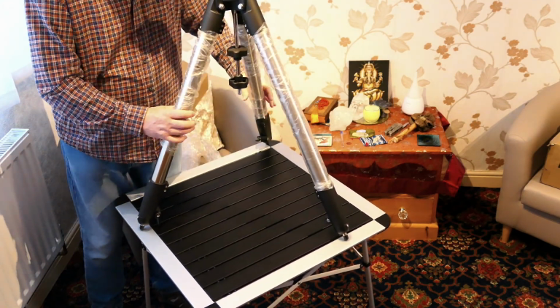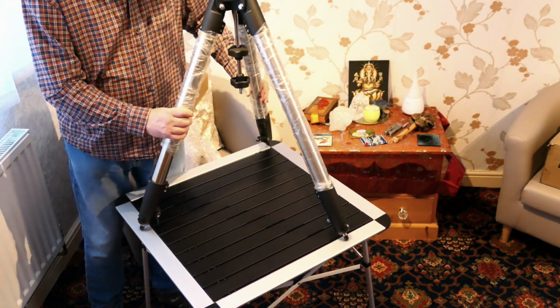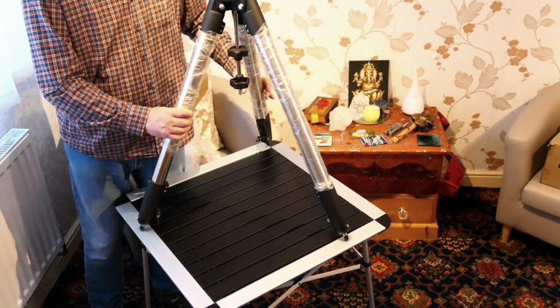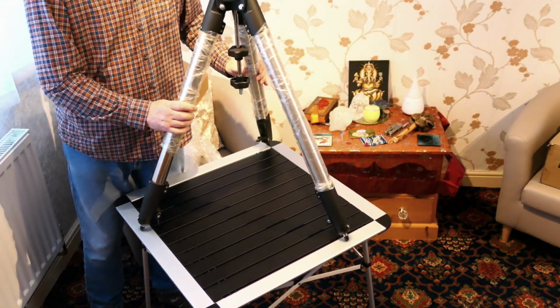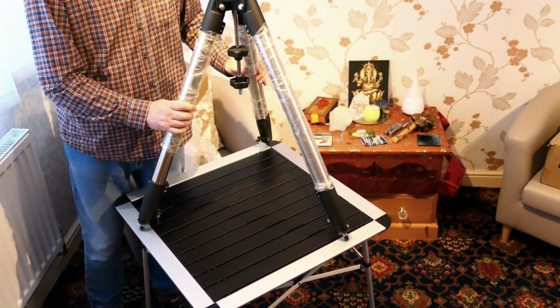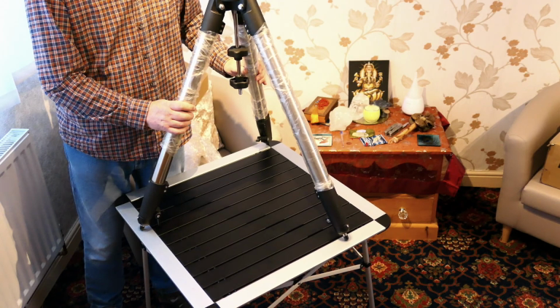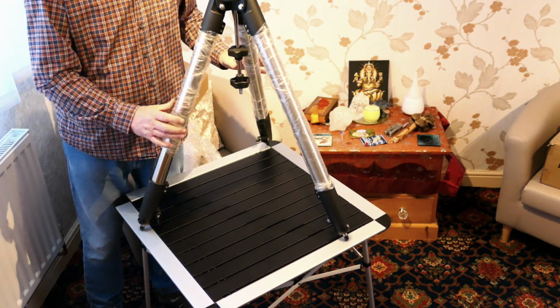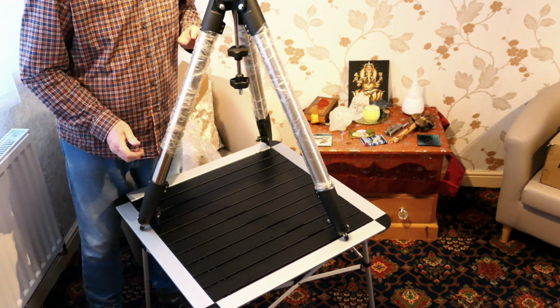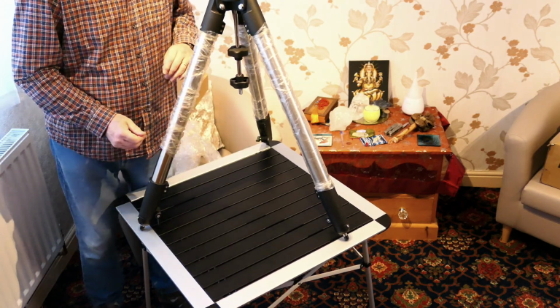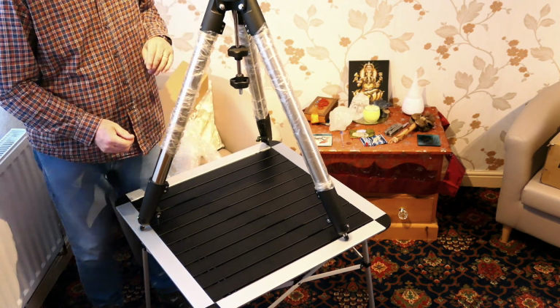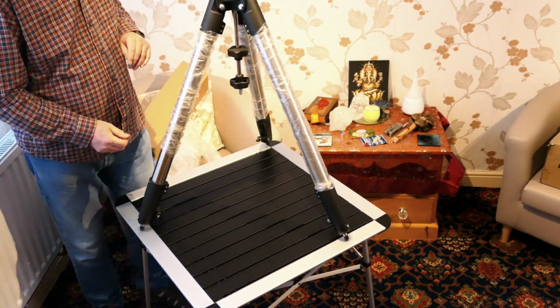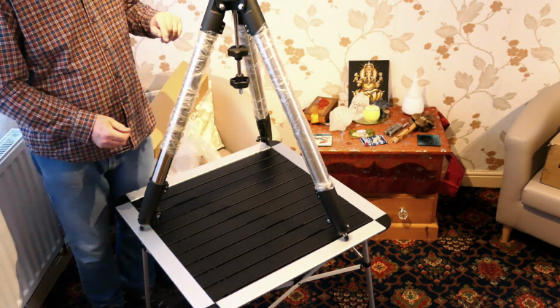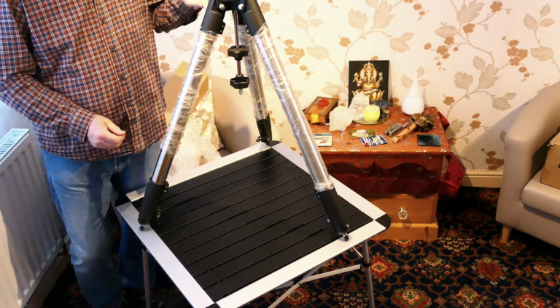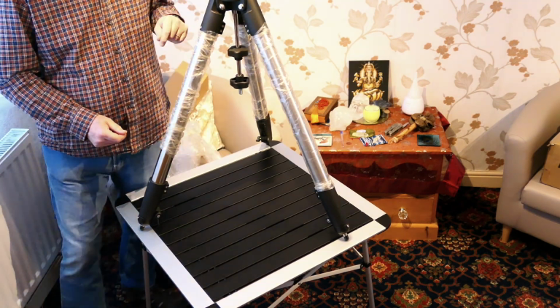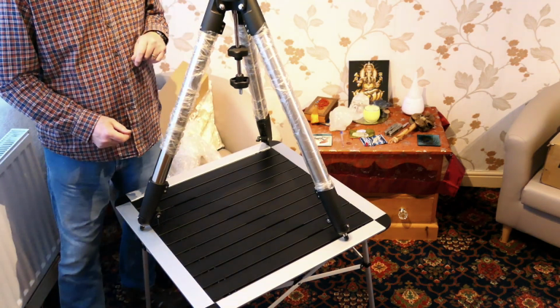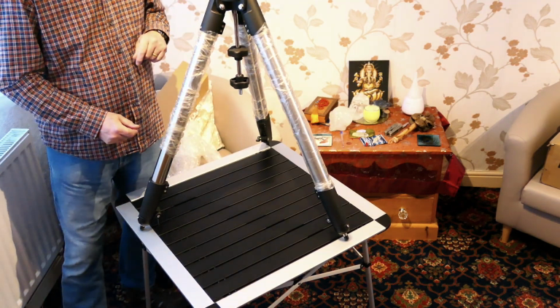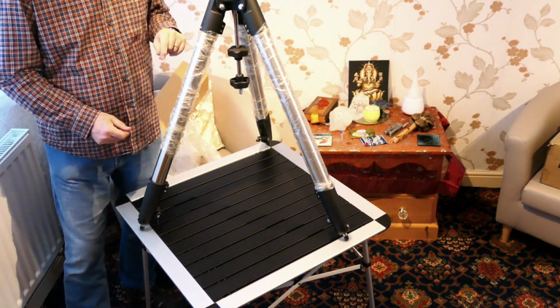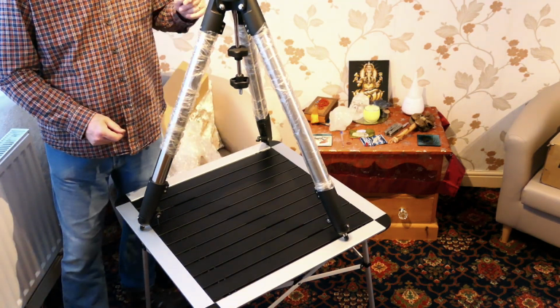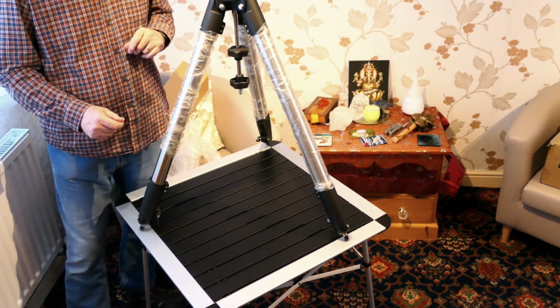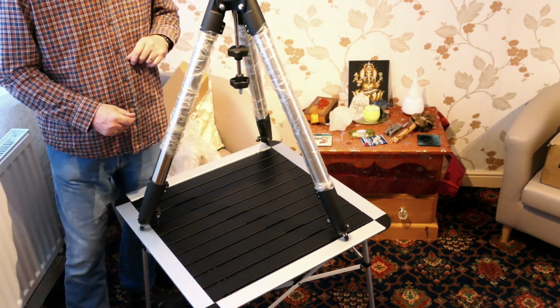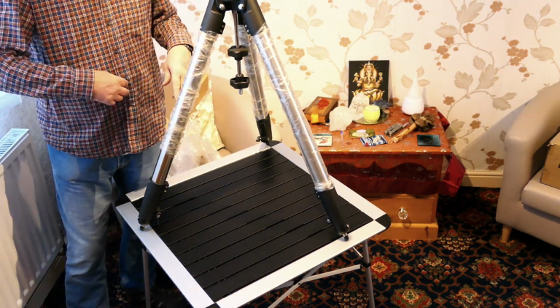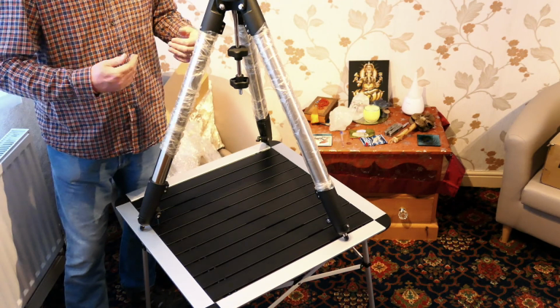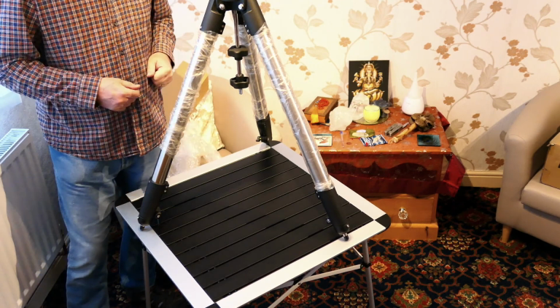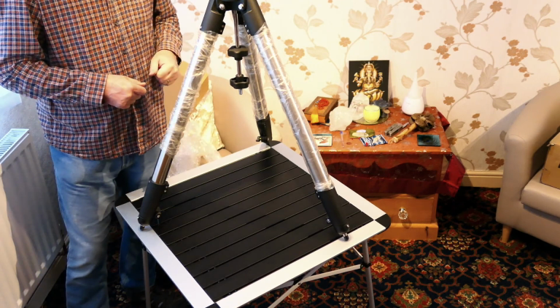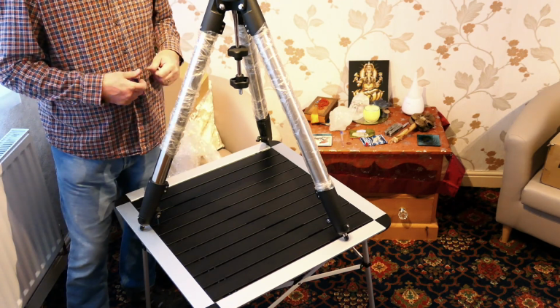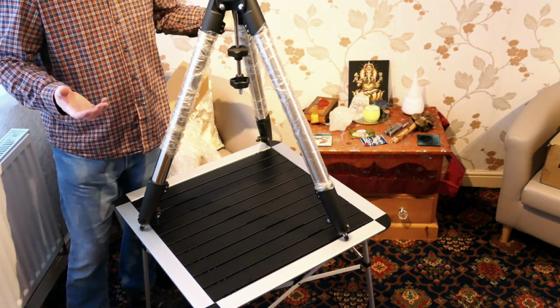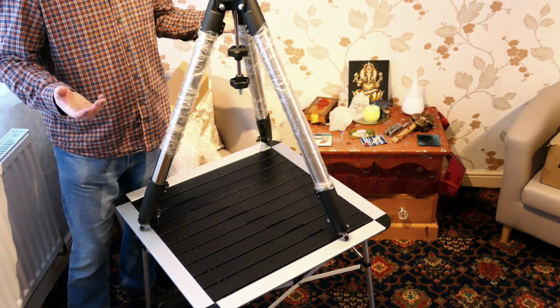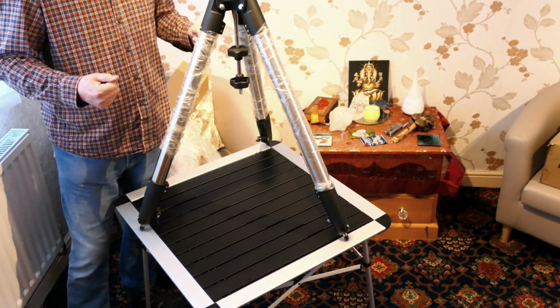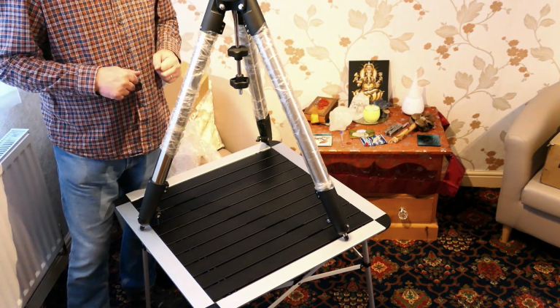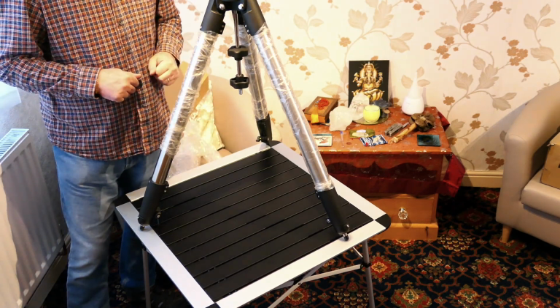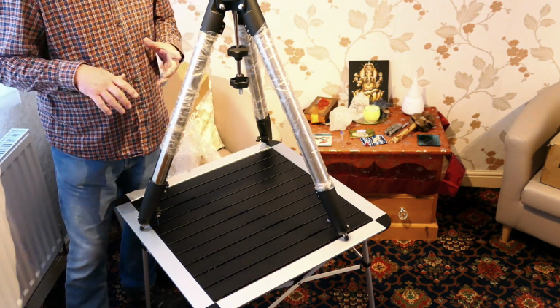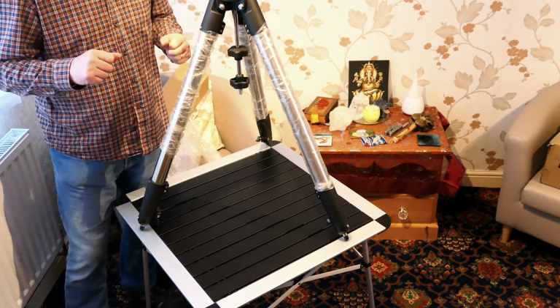Quite a beefy tripod as you can see. I'll set it up on the floor and then we'll get the rest of the boxes out and see how they all go together.